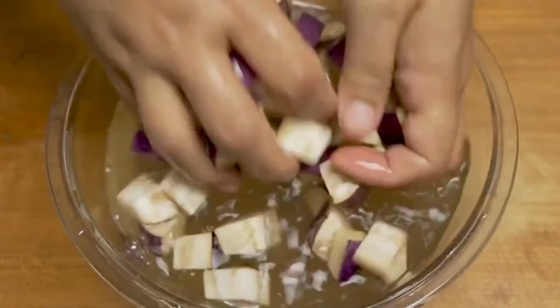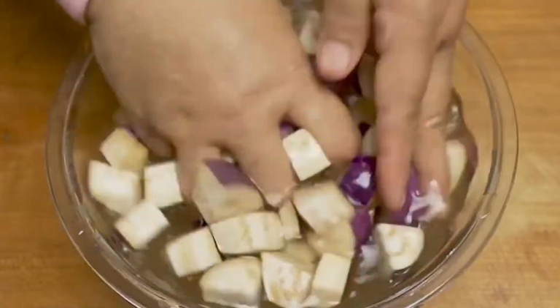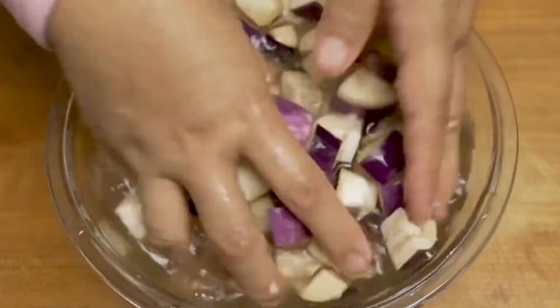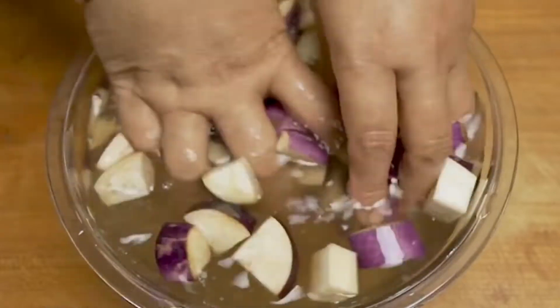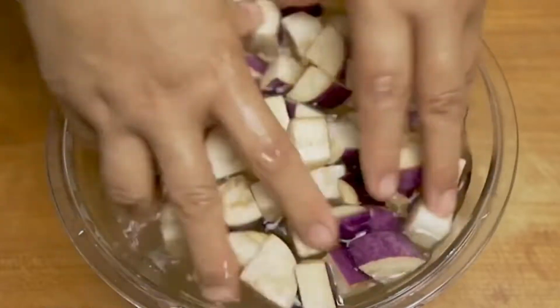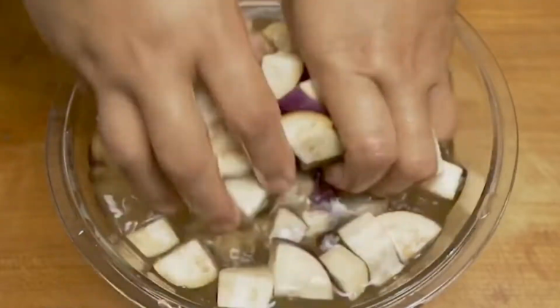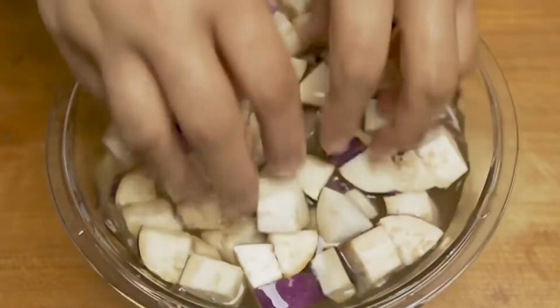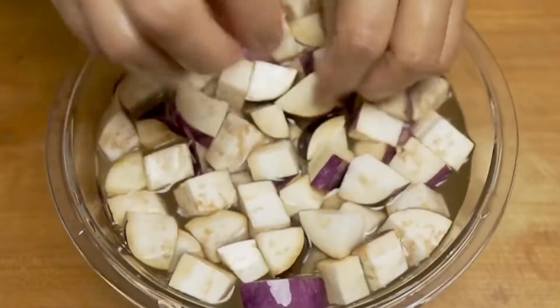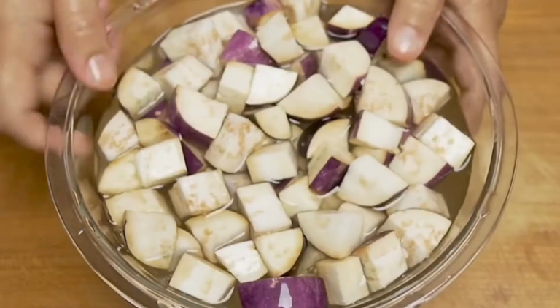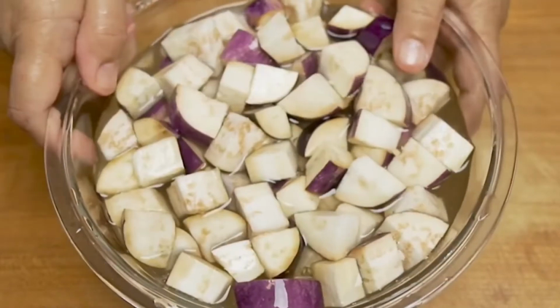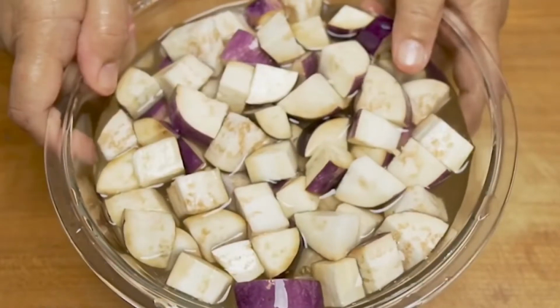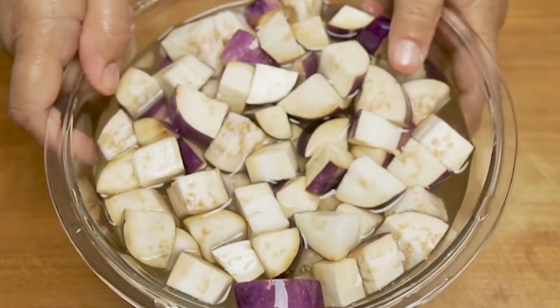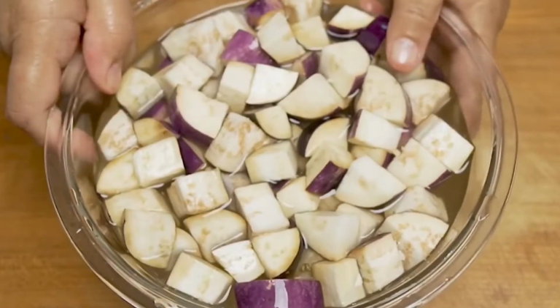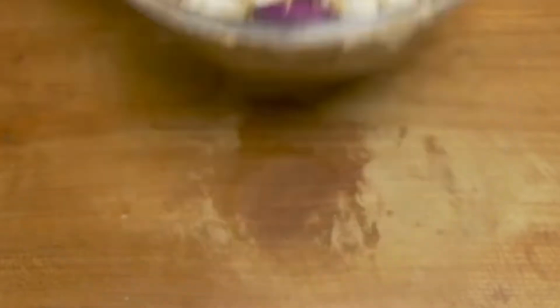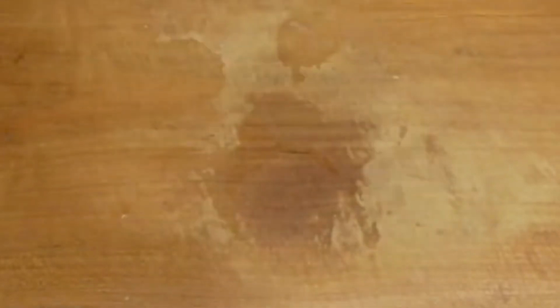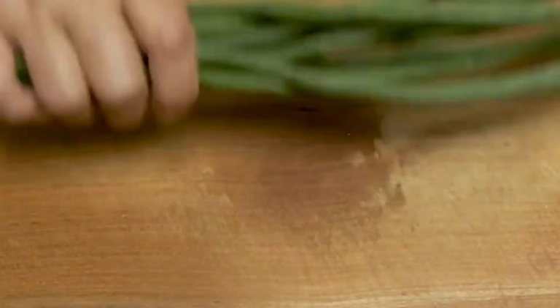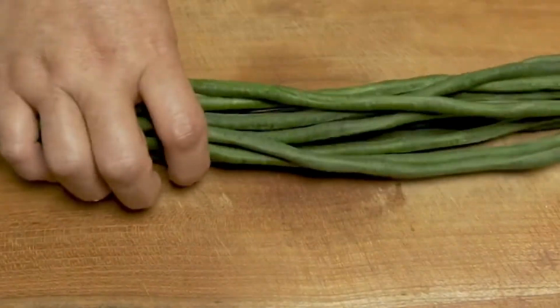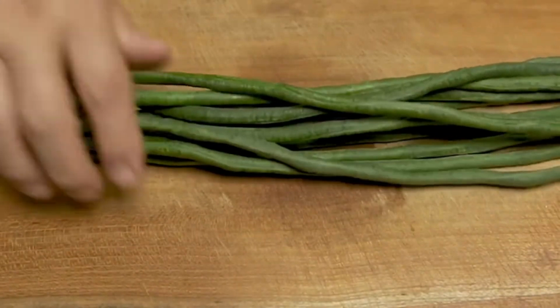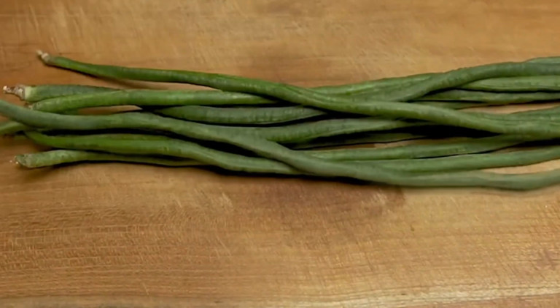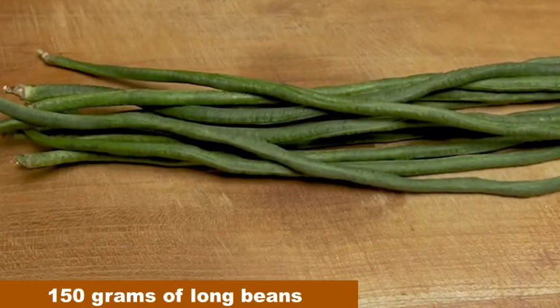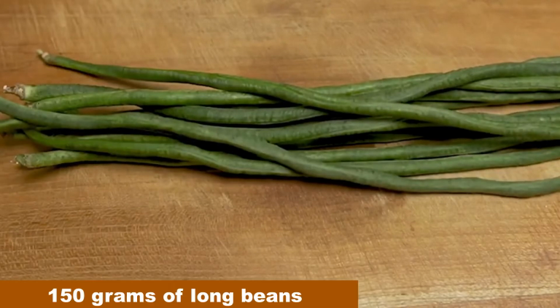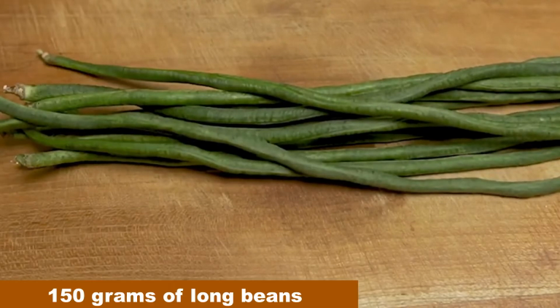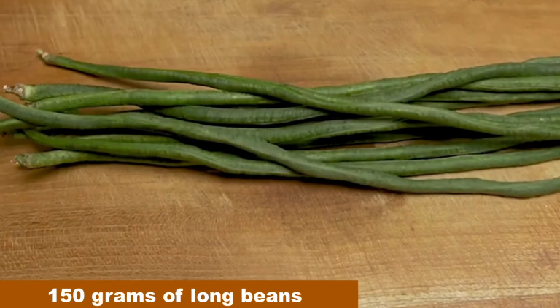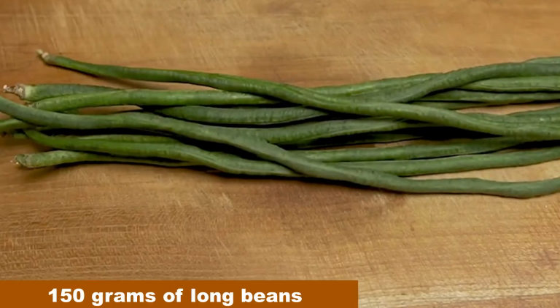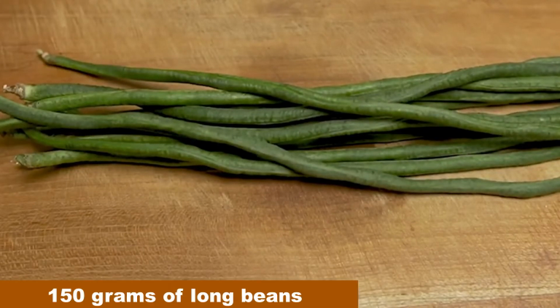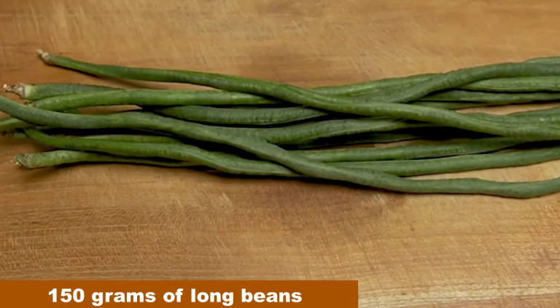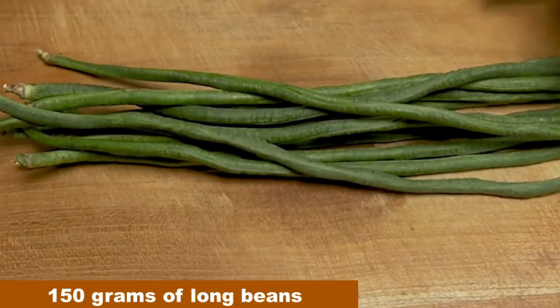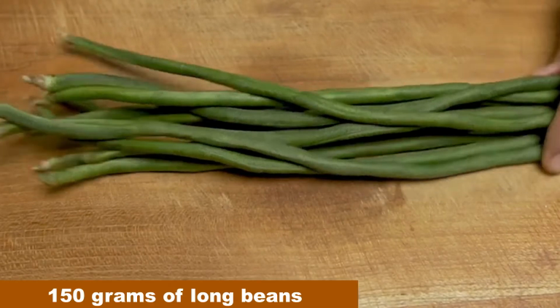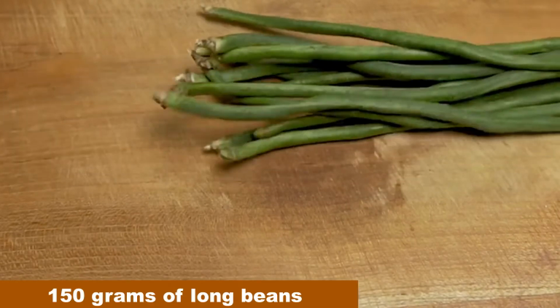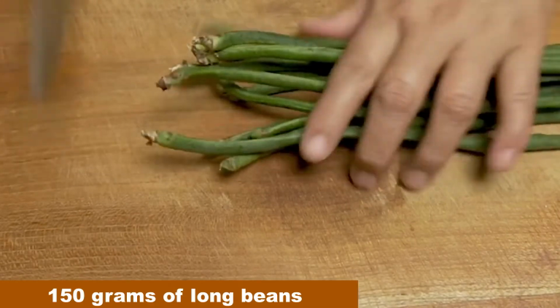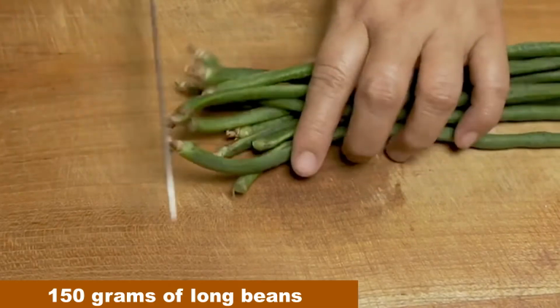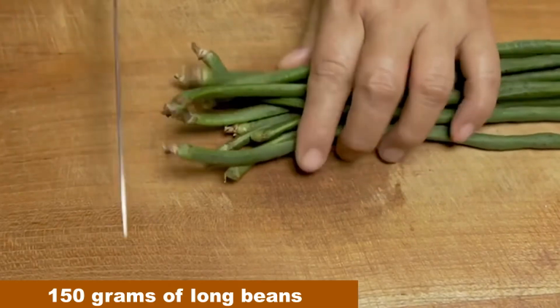Then we drain and set aside. We also prepare 150g of long beans and we cut them into pieces.